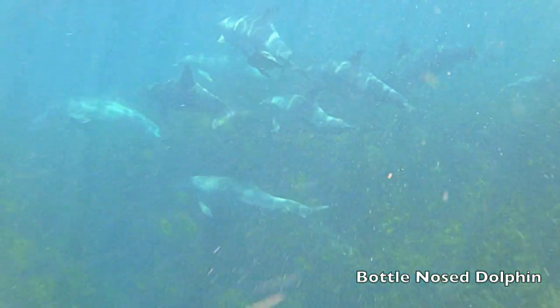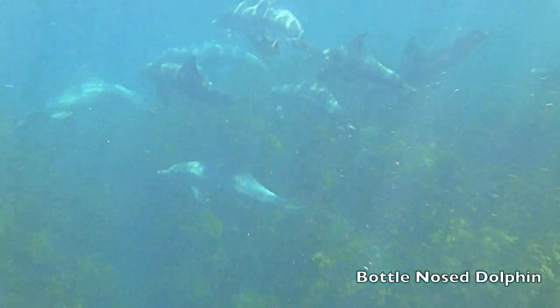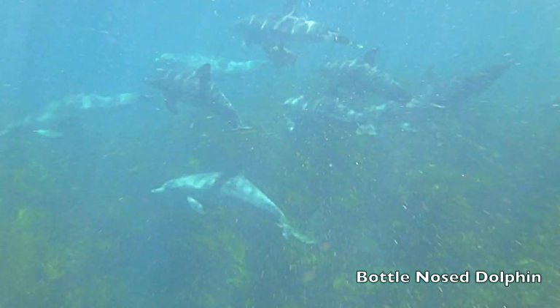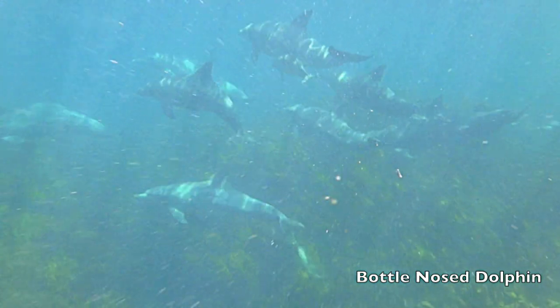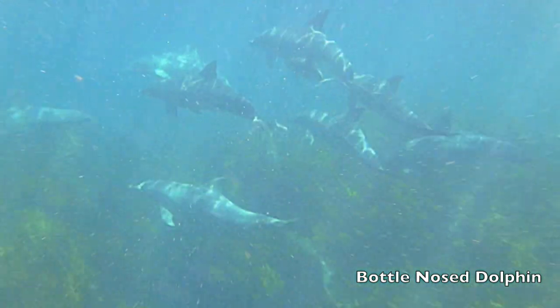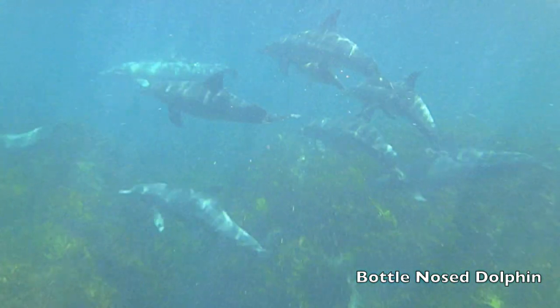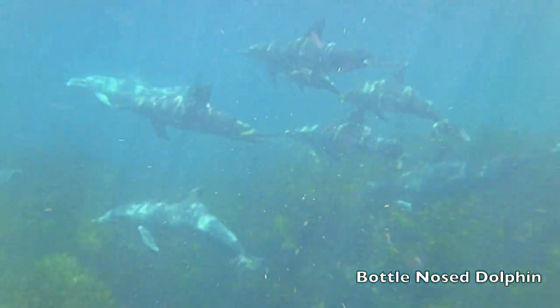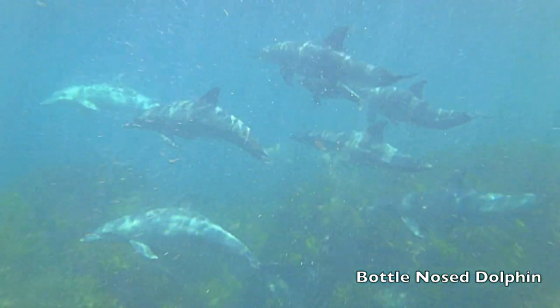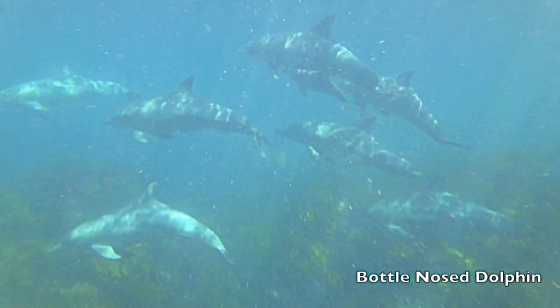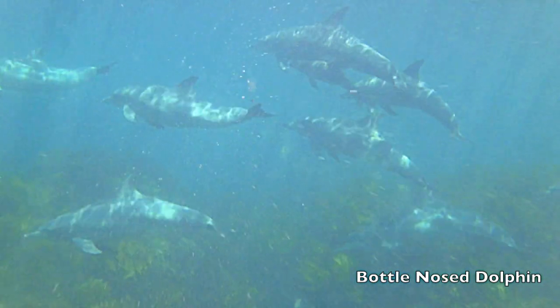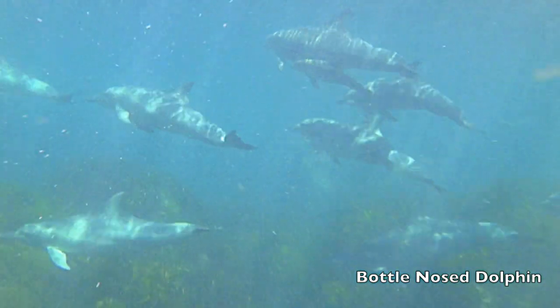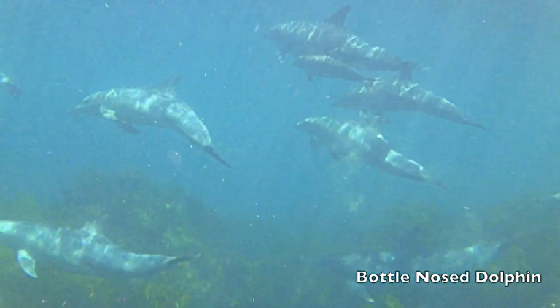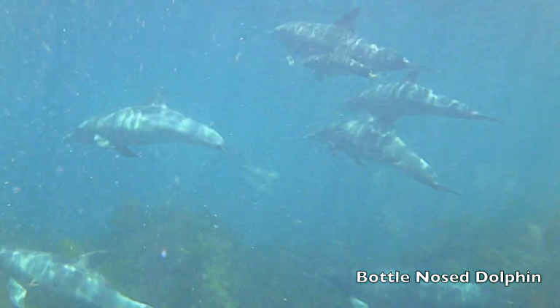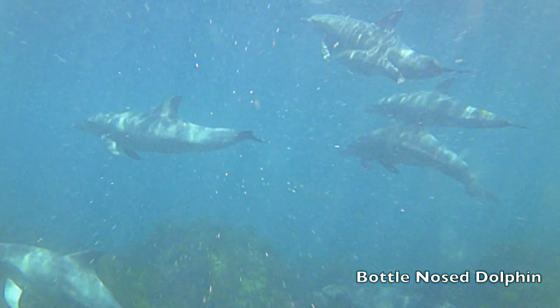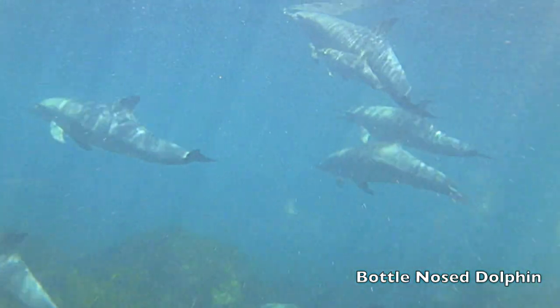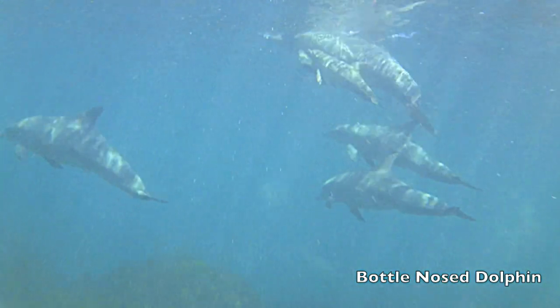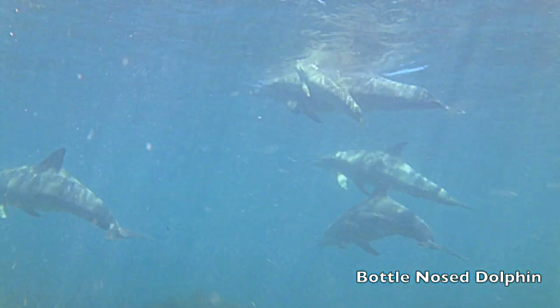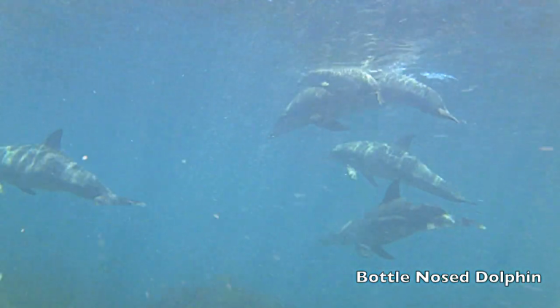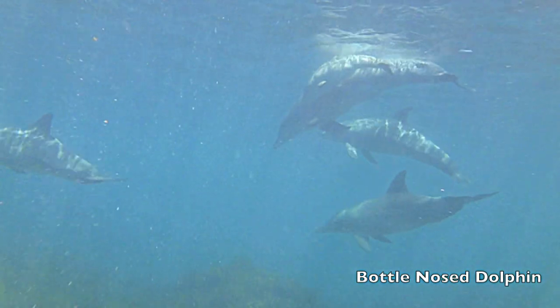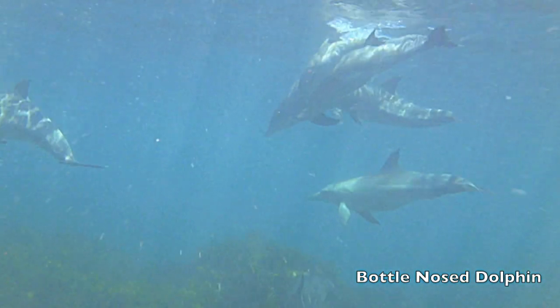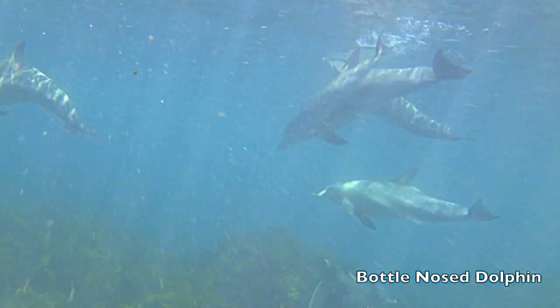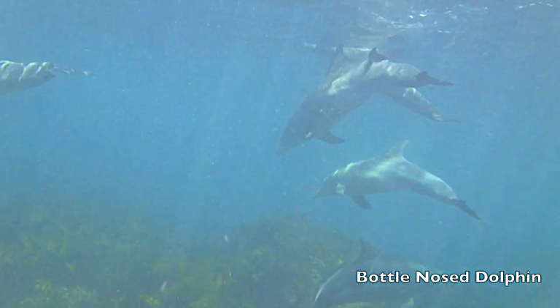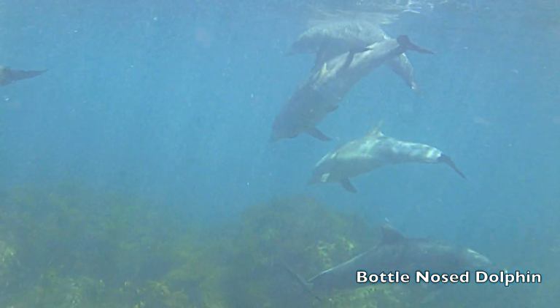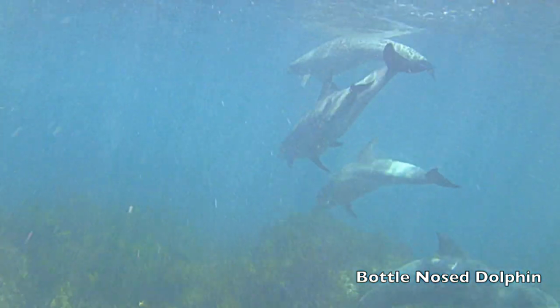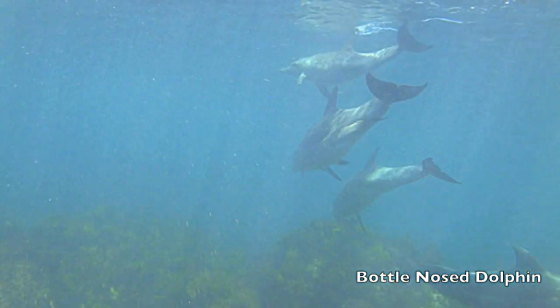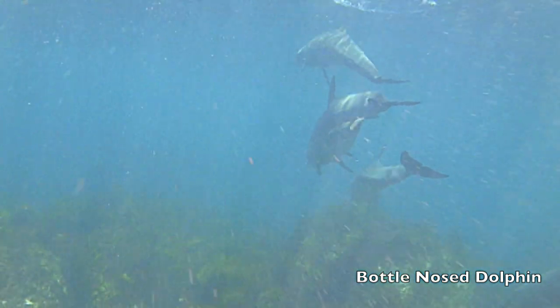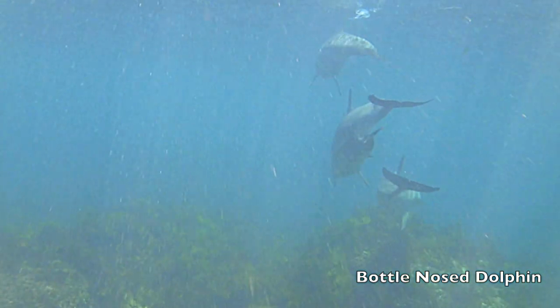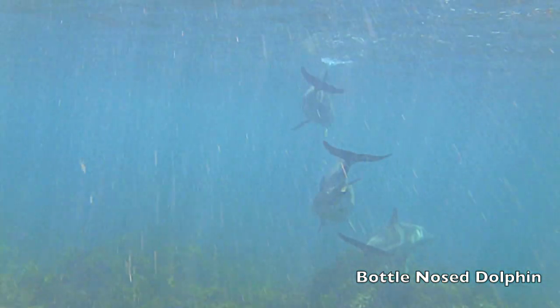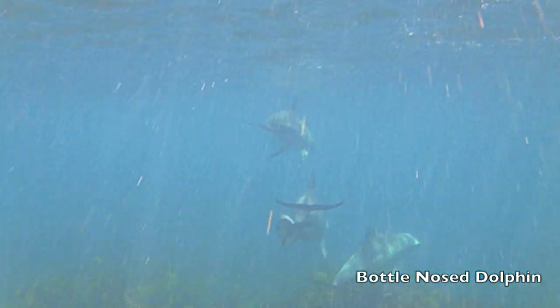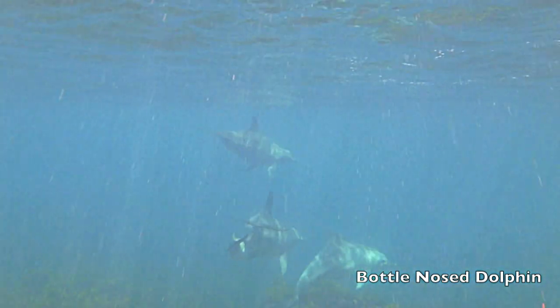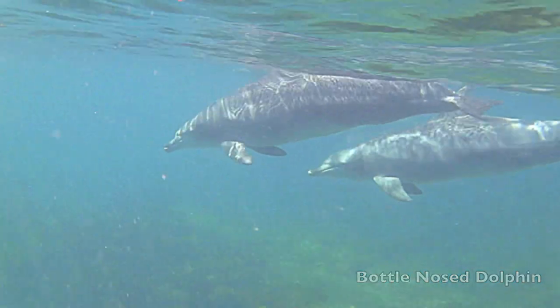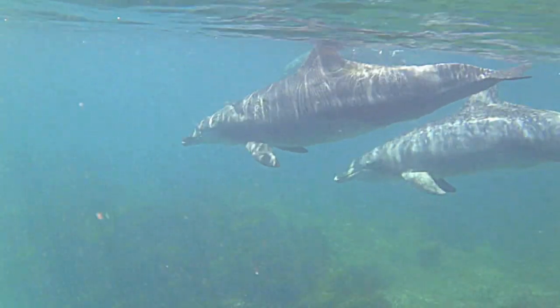The dolphin calf swims closely to its mother and imitates her every move, not only to learn to swim, hunt and play, but to be protected from opportunistic predators.